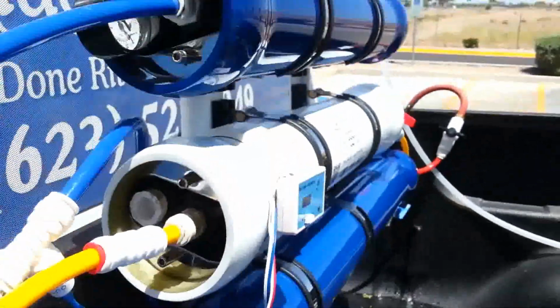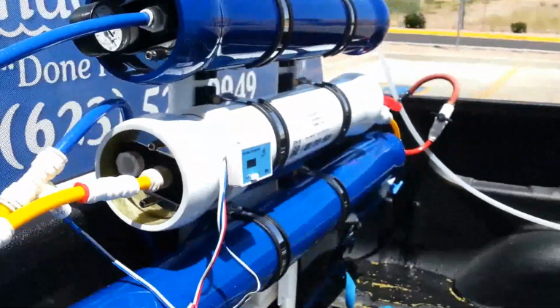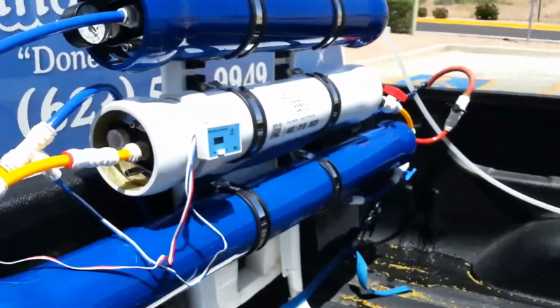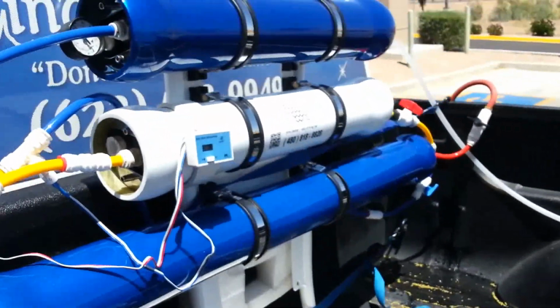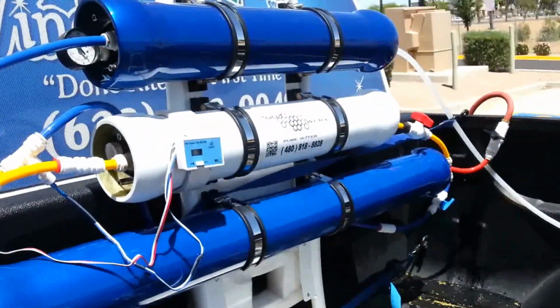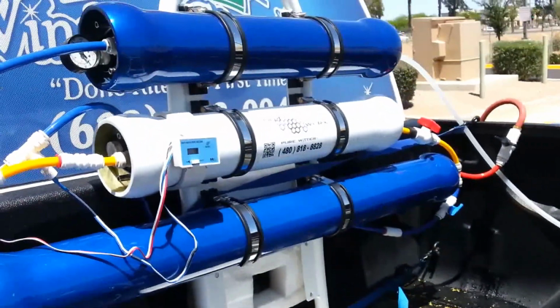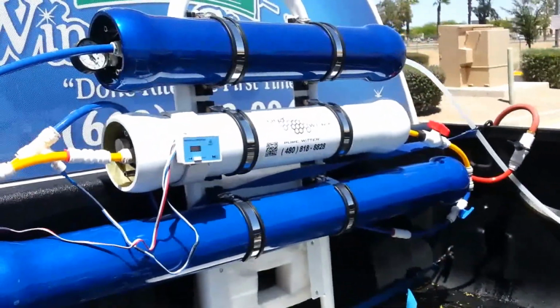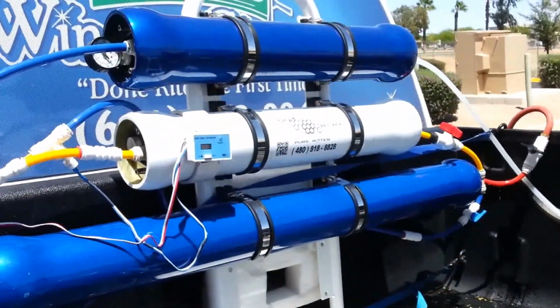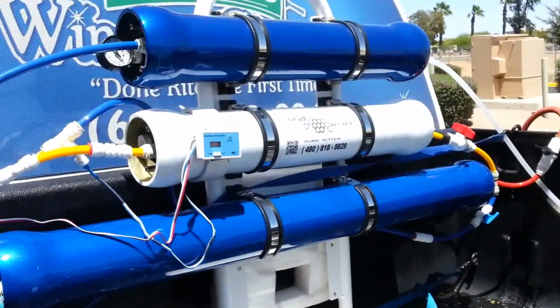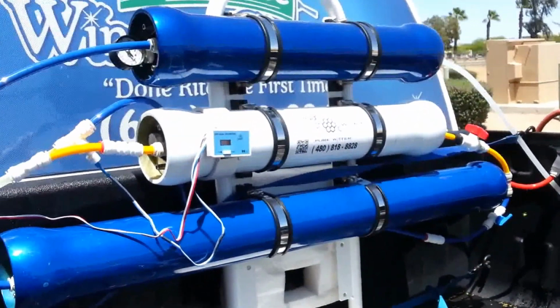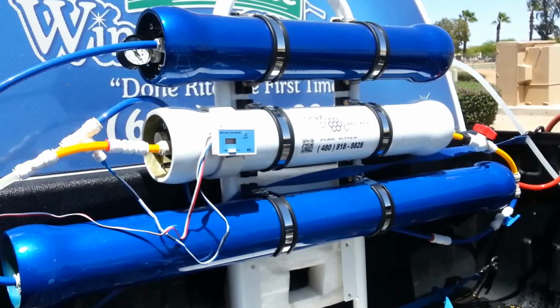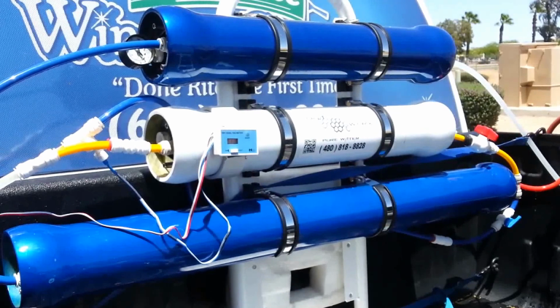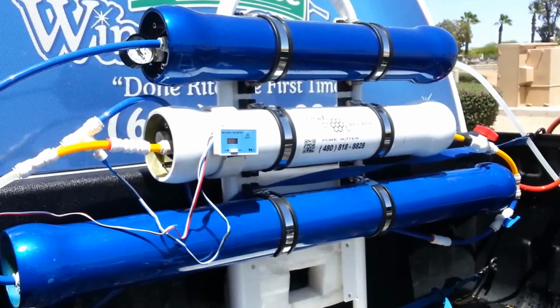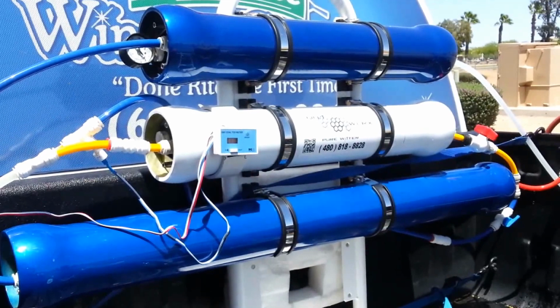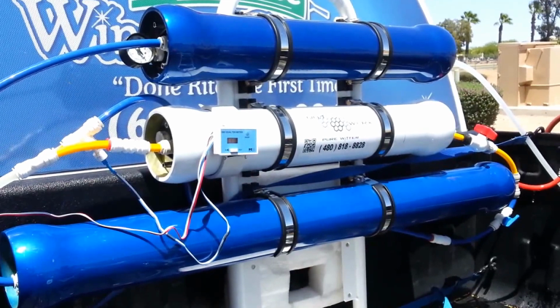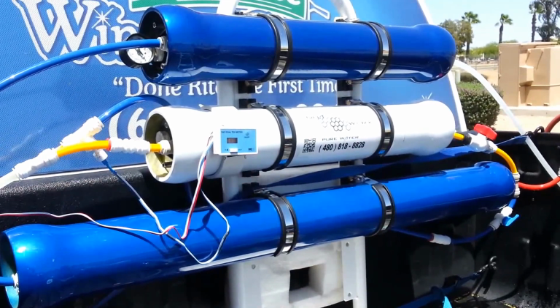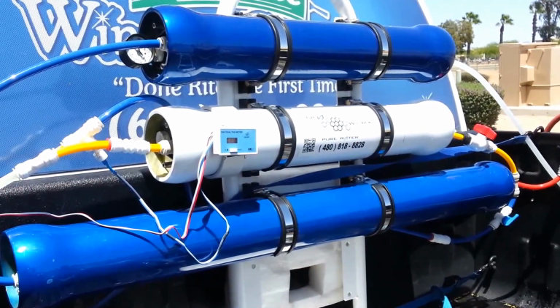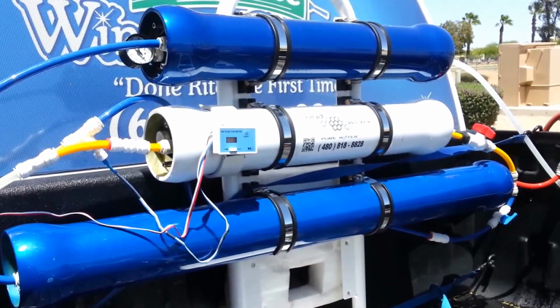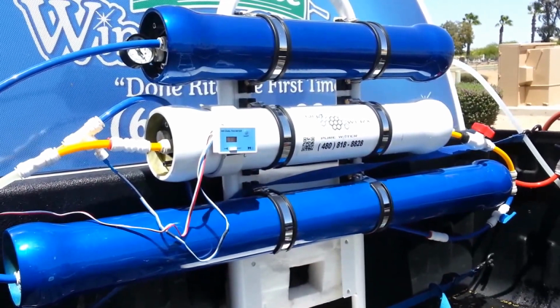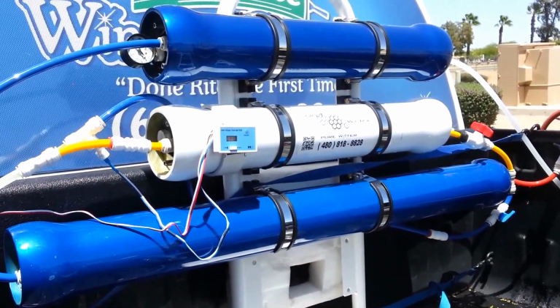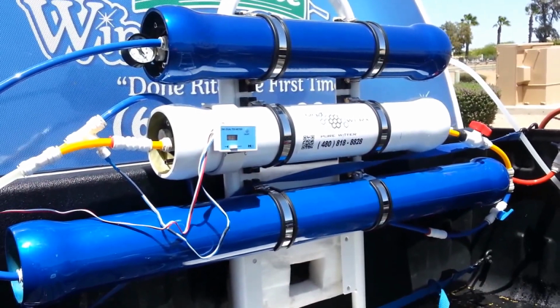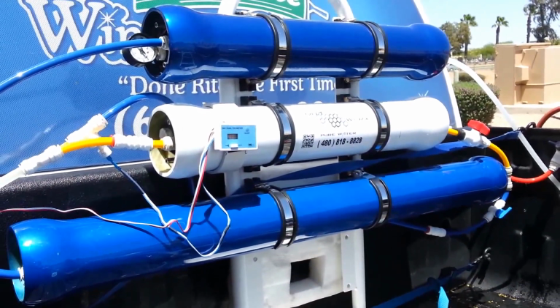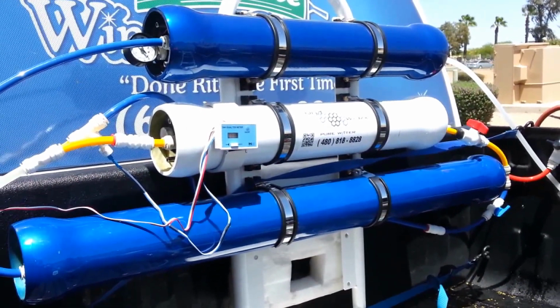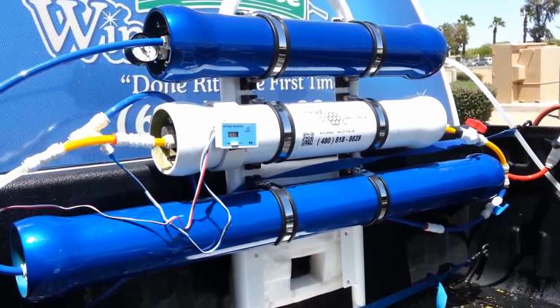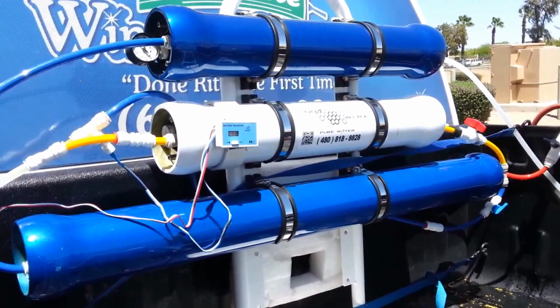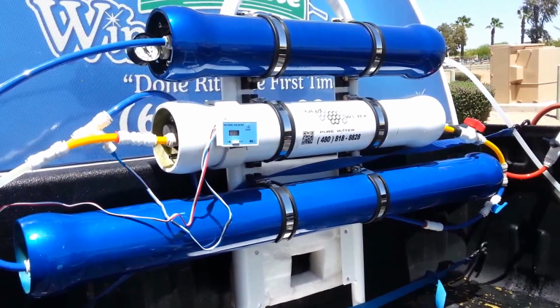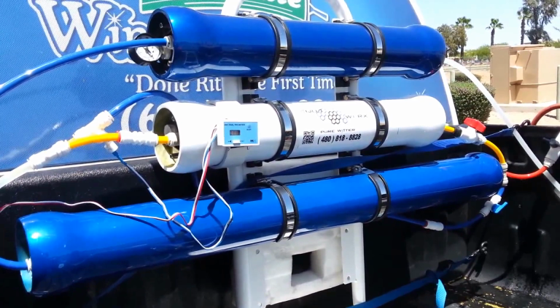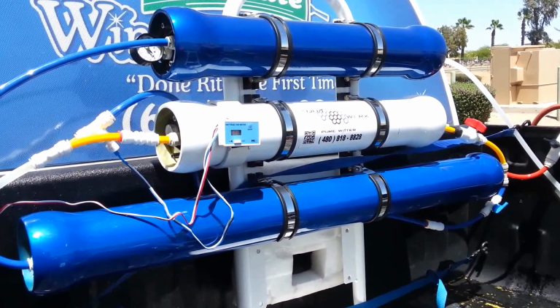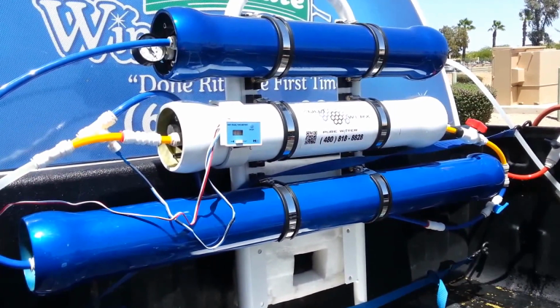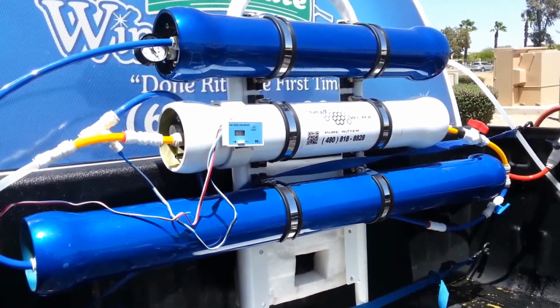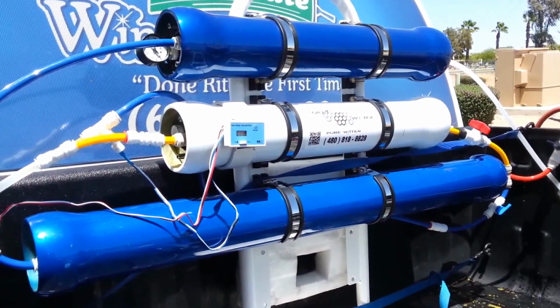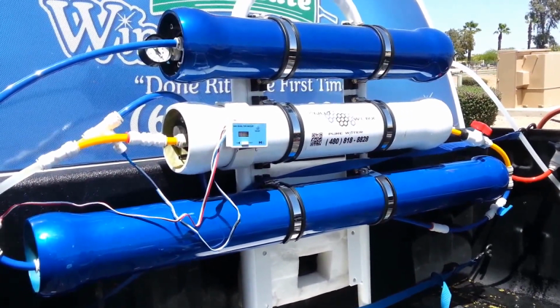These Axiom H4 RO membranes are awesome. So for all you guys wondering about getting a new RO membrane, try that Axiom H4.